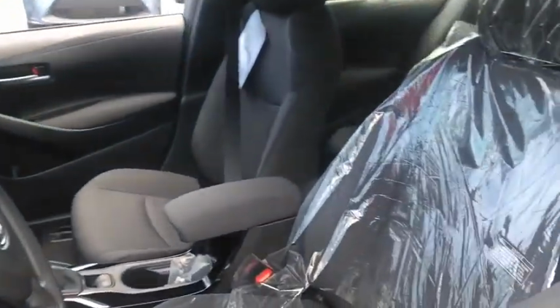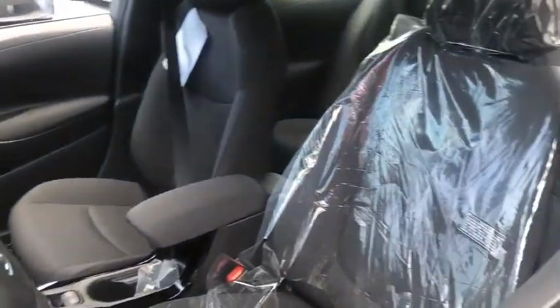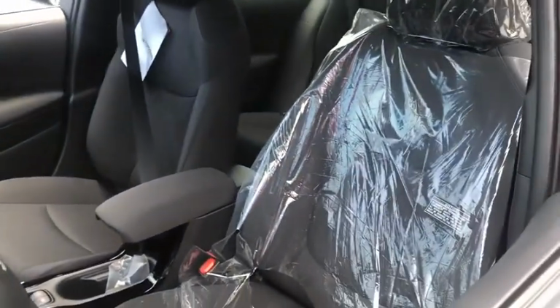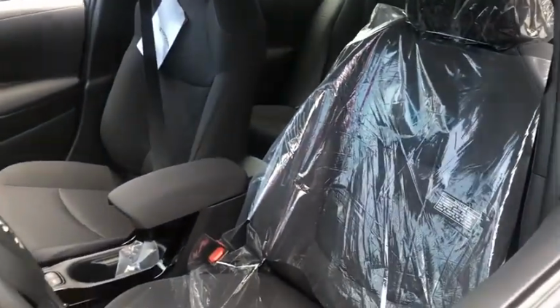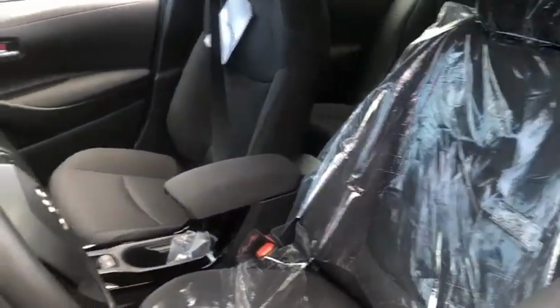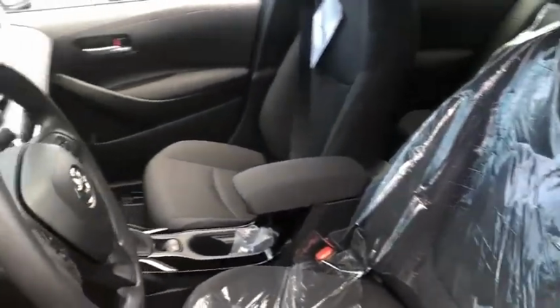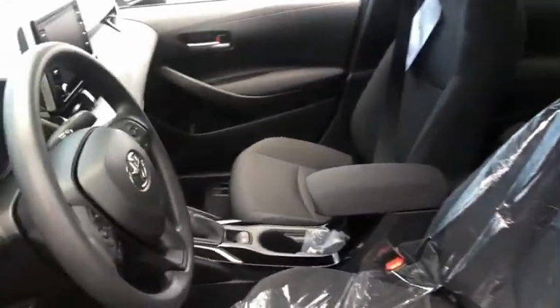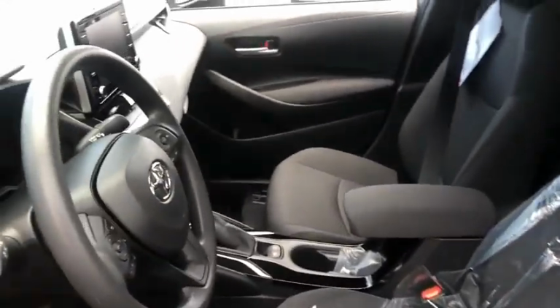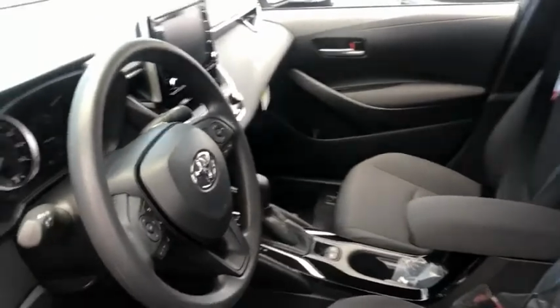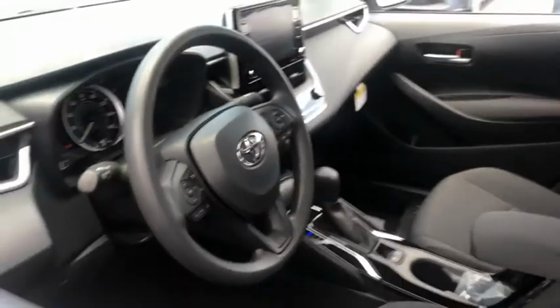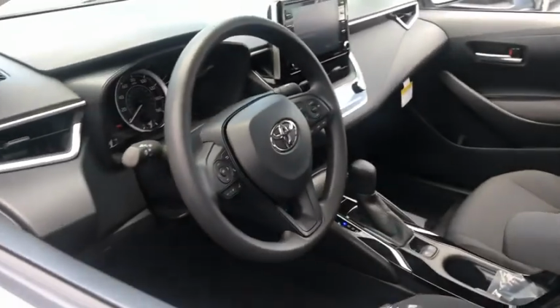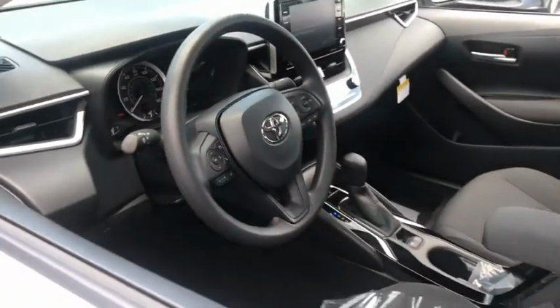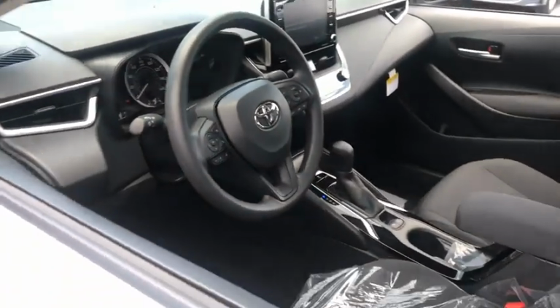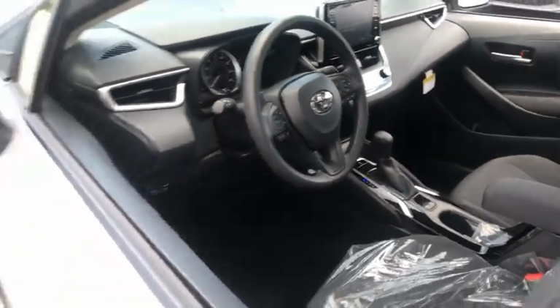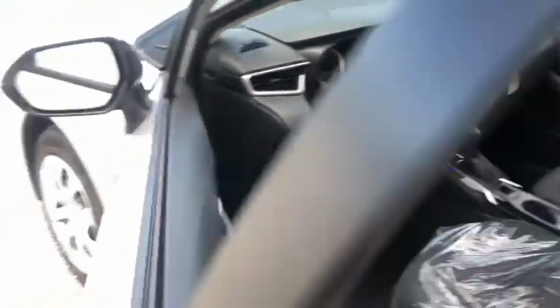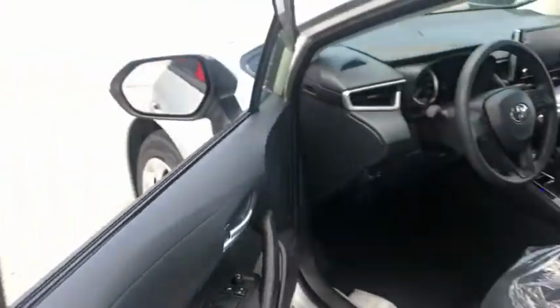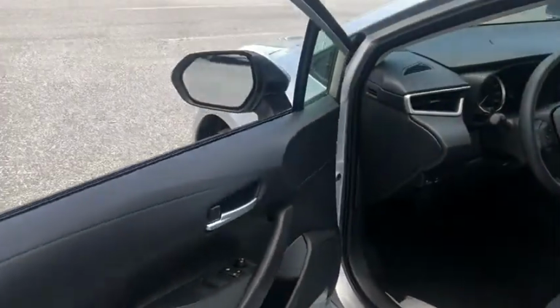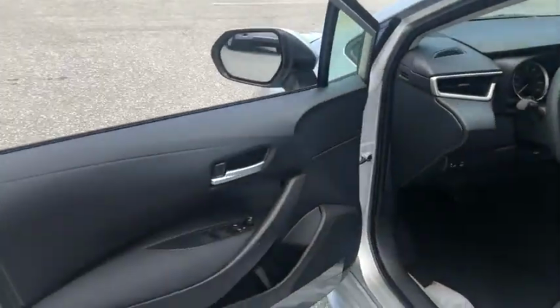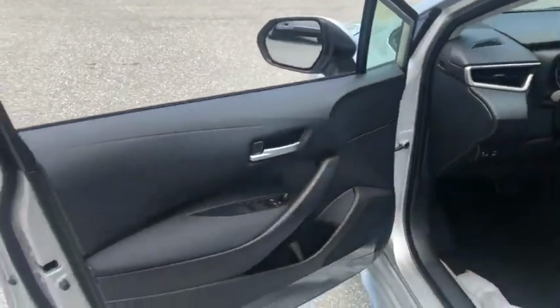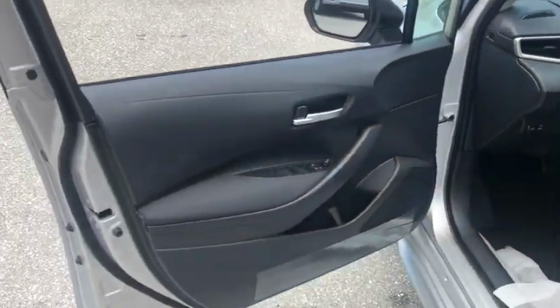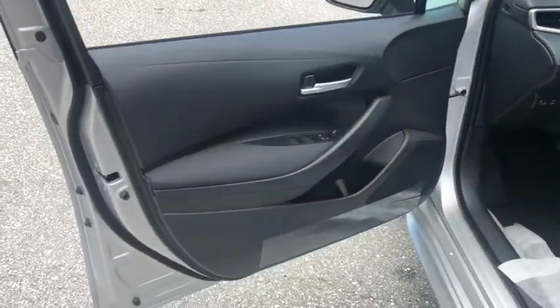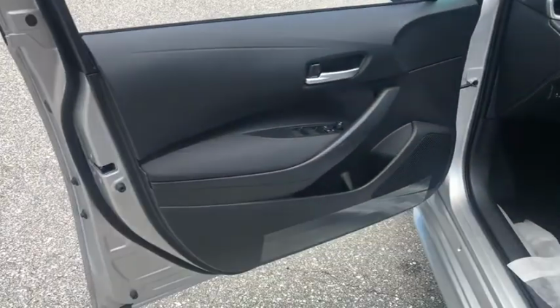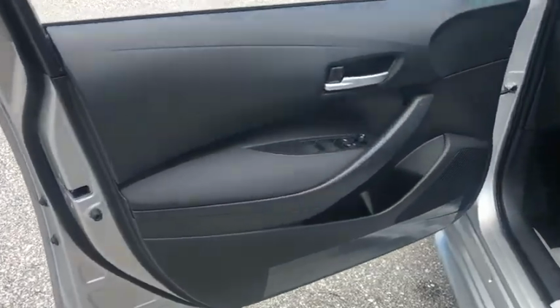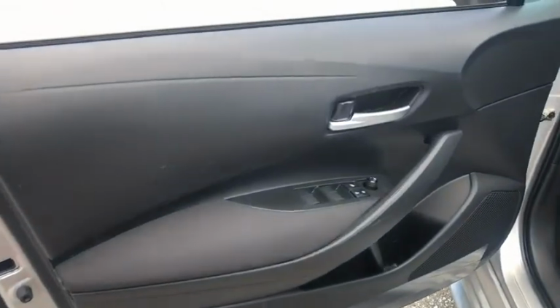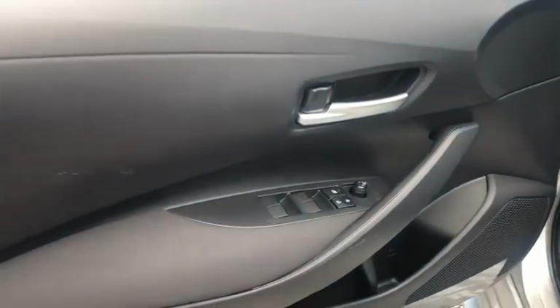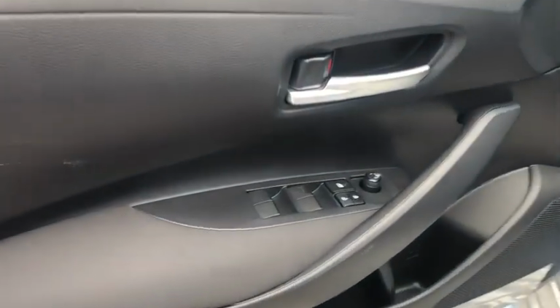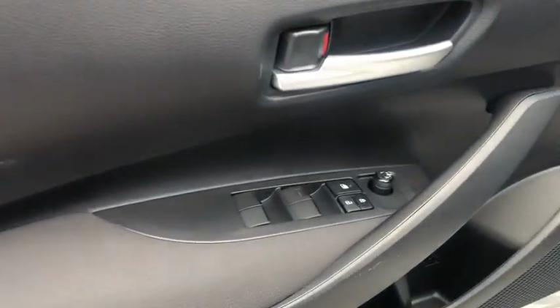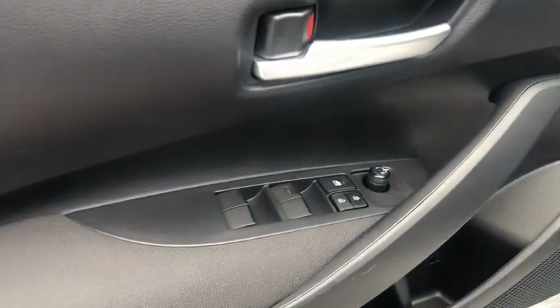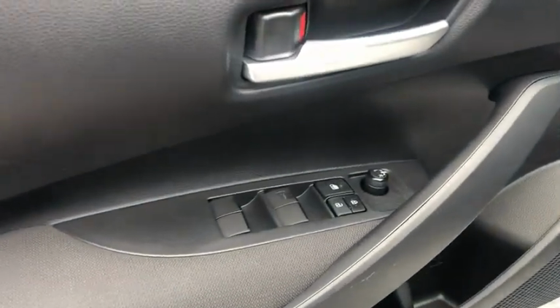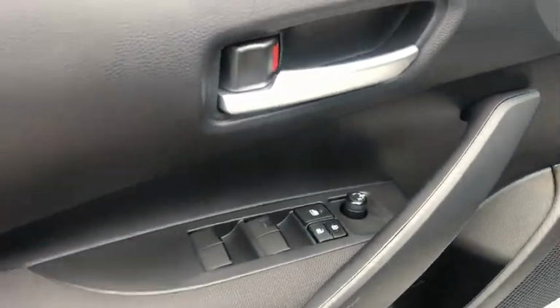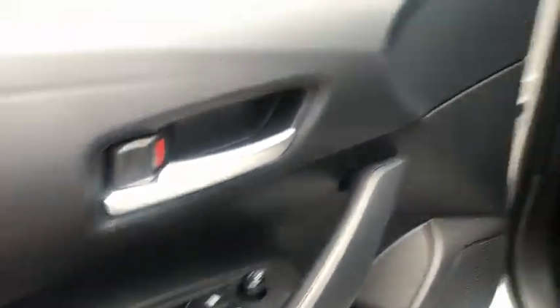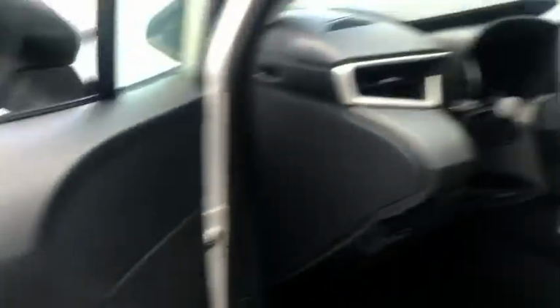Remote keyless entry, panic alarm, tachometer, brake assist, tilt steering wheel, front bucket seats, front reading lamps, driver vanity mirror, passenger vanity mirror, speed control.